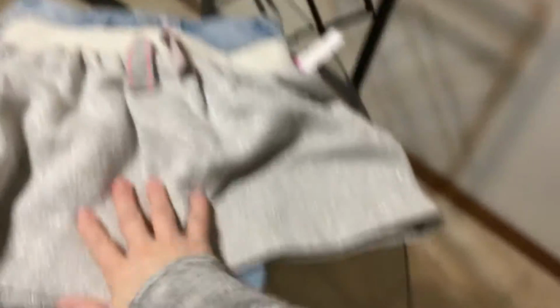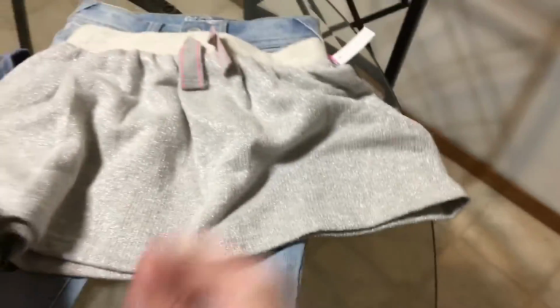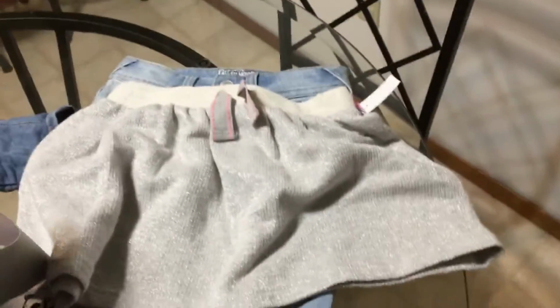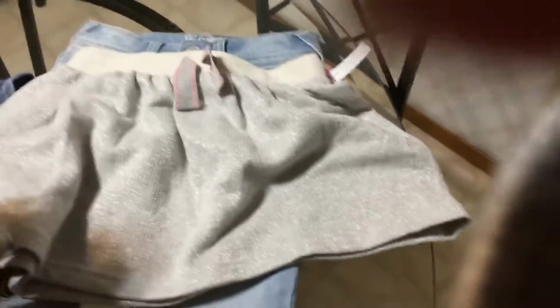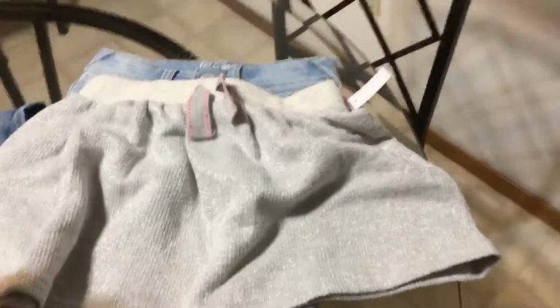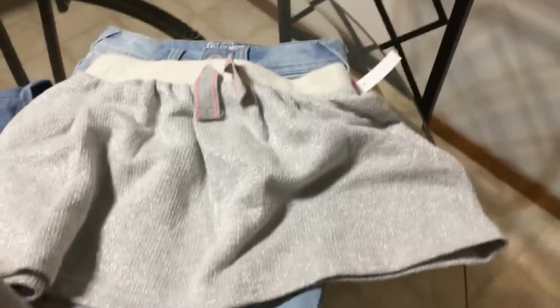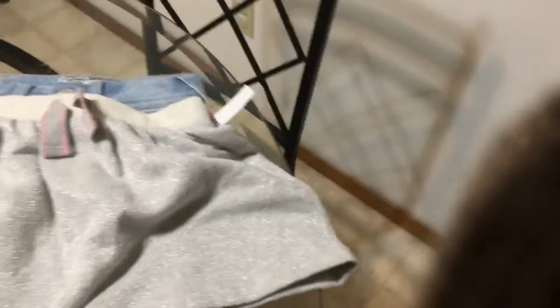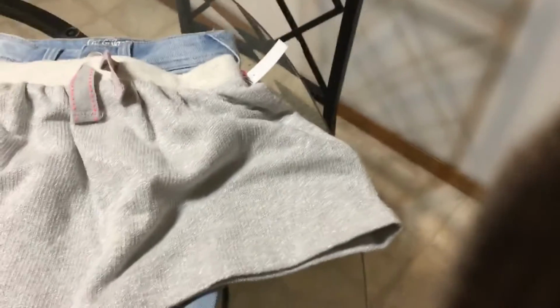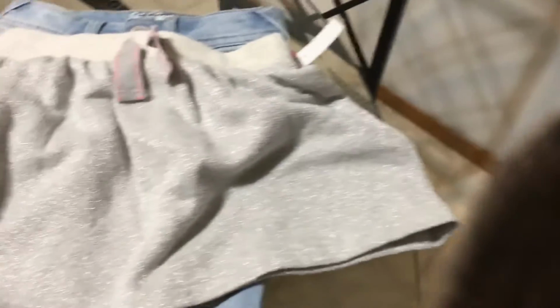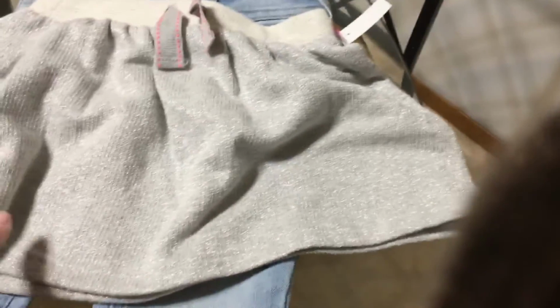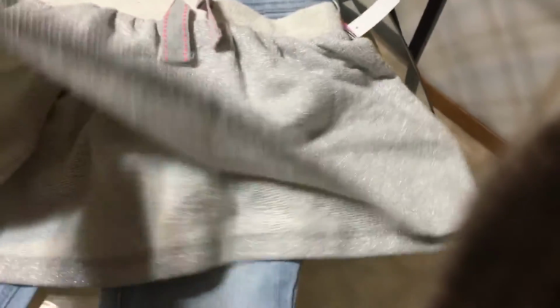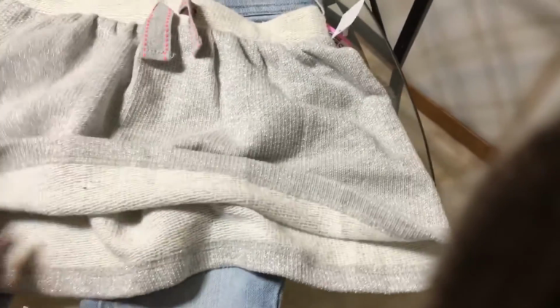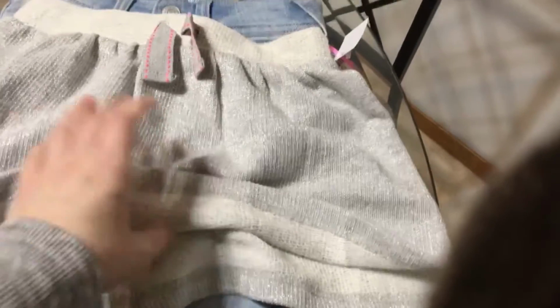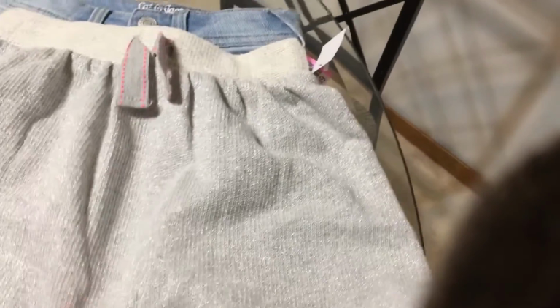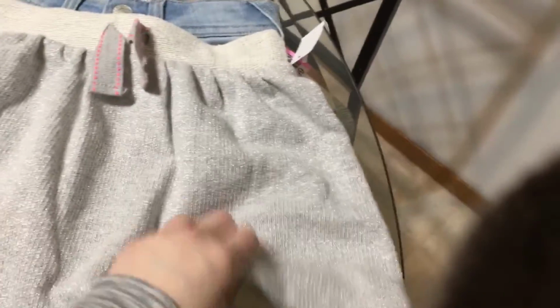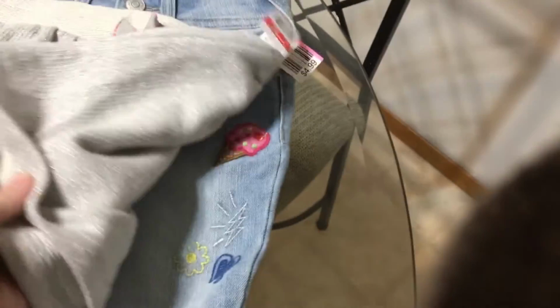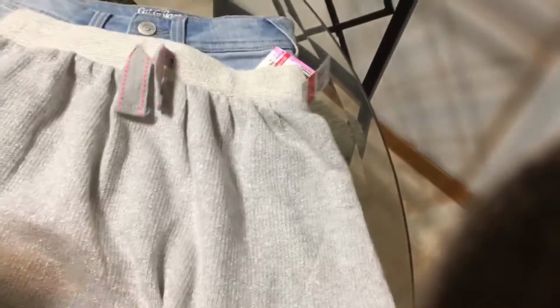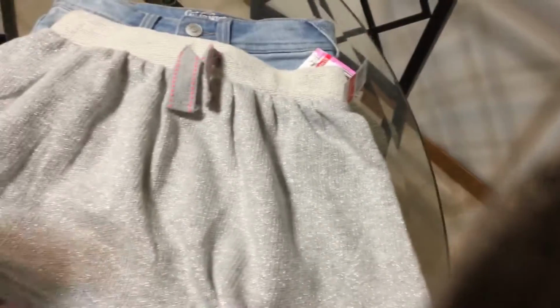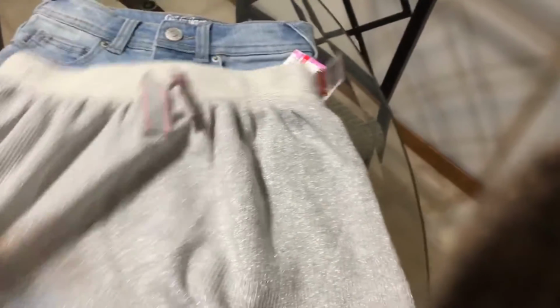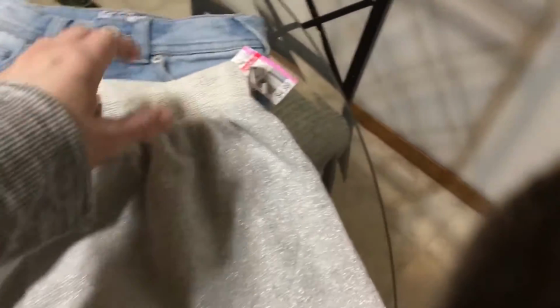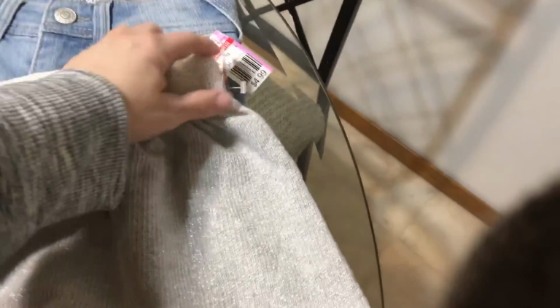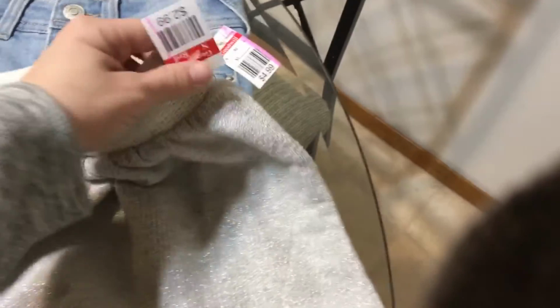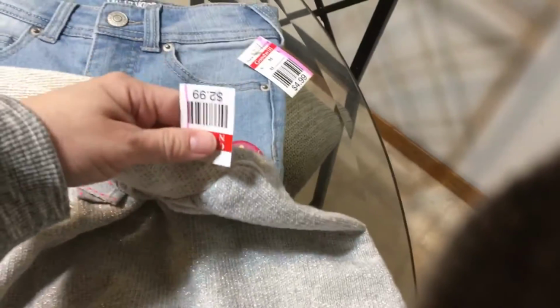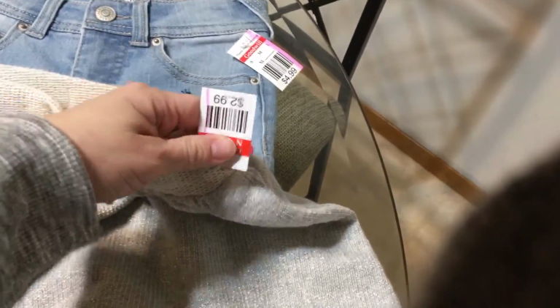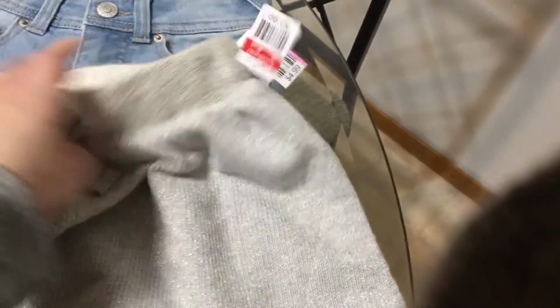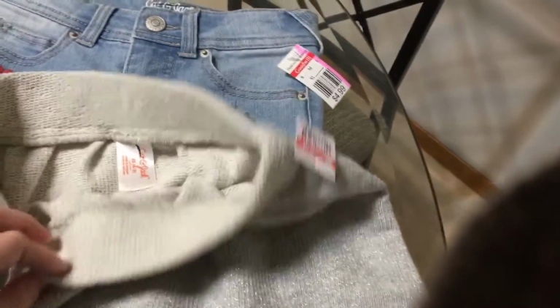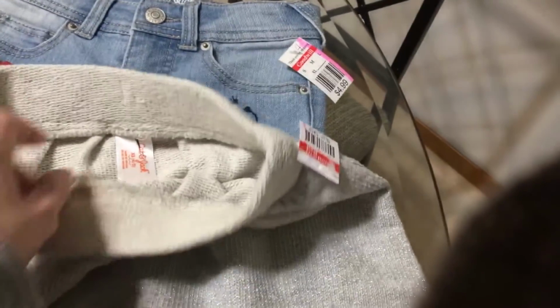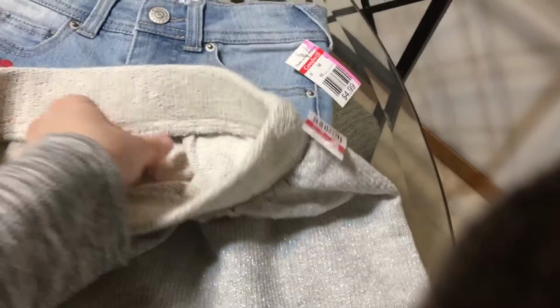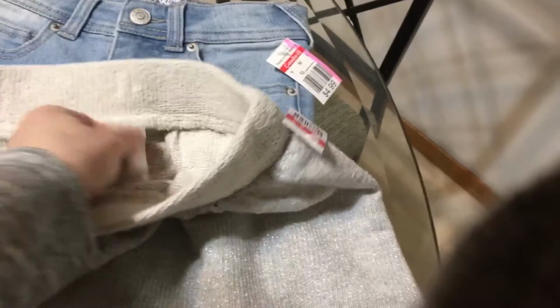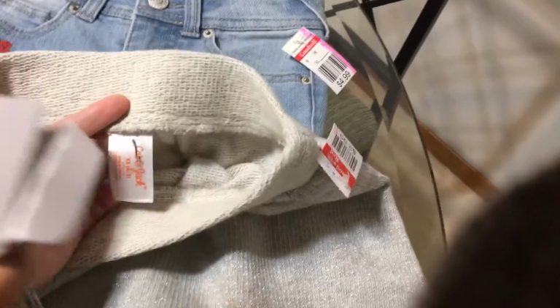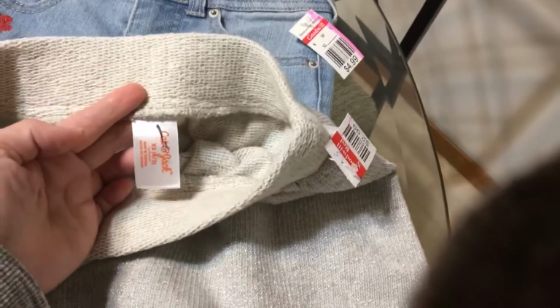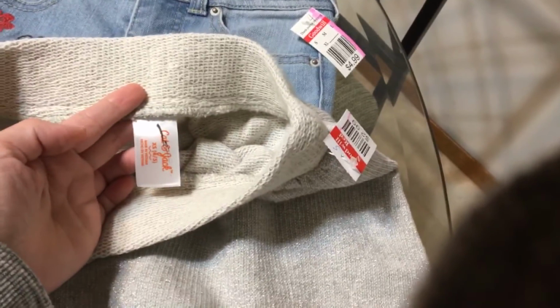Next item I got is just a cute little skirt. Silver, kind of like a sweatery material. It'll look cute with leggings maybe, in the winter or even in the summer. $2.99, so $1.50. It's Cat and Jack, extra small.